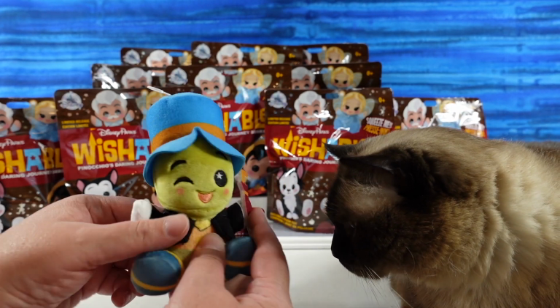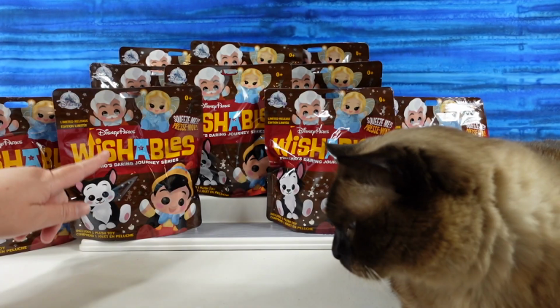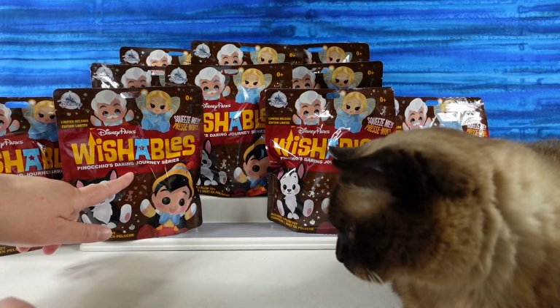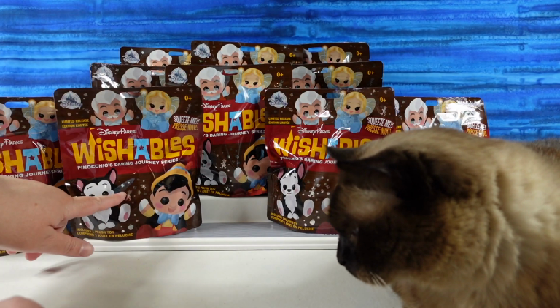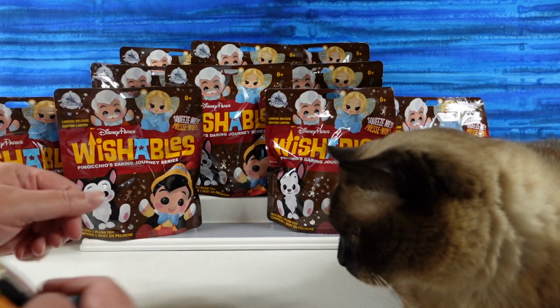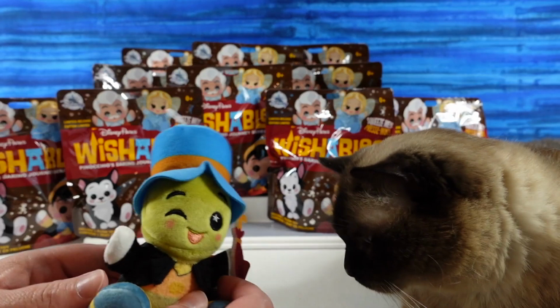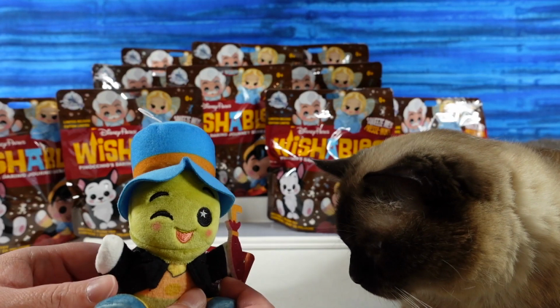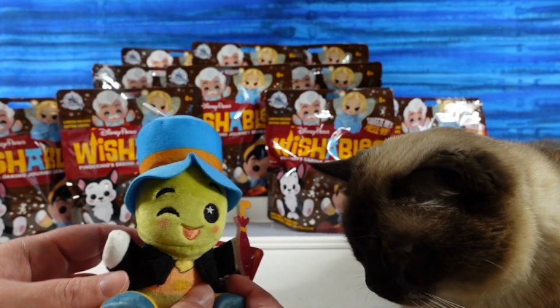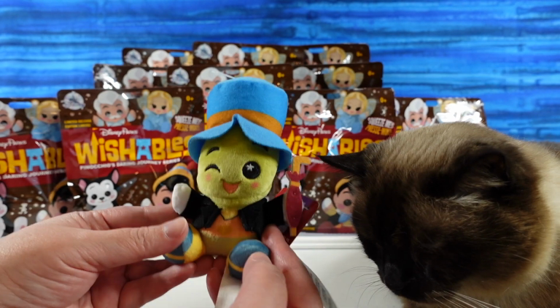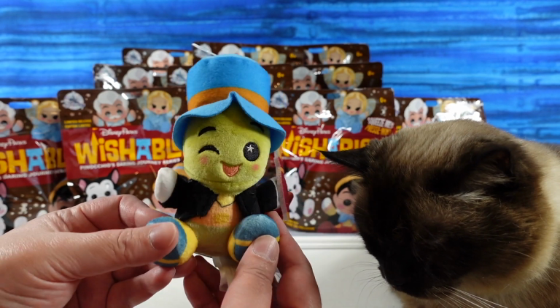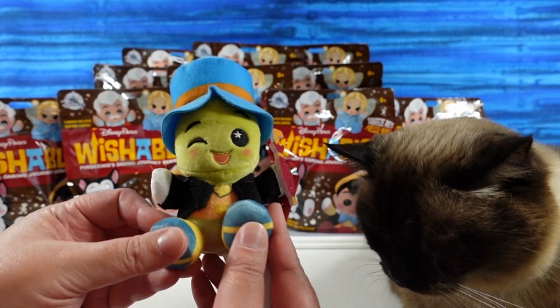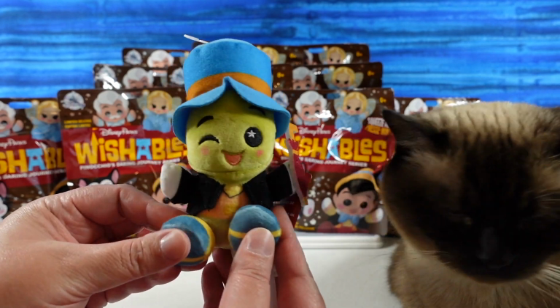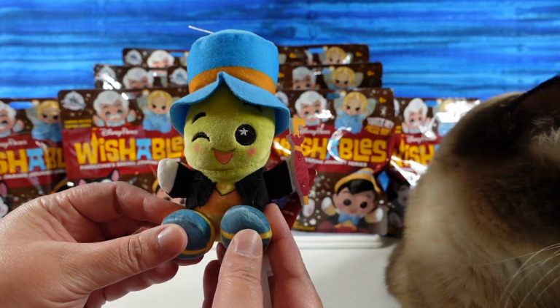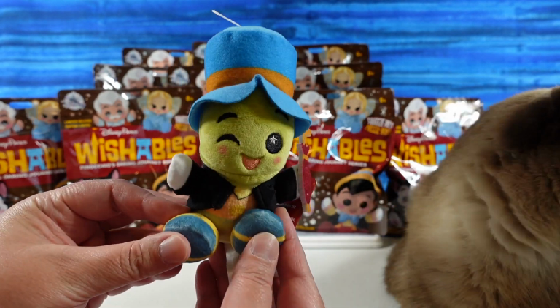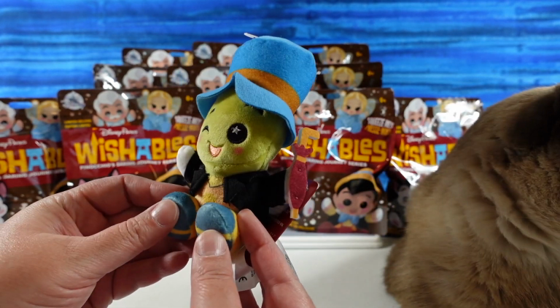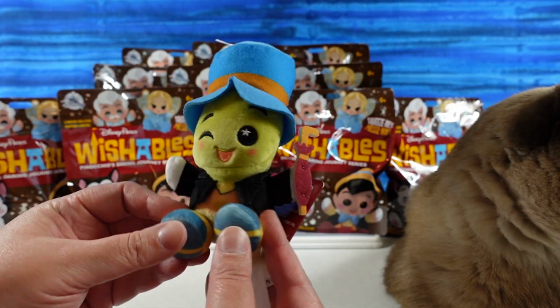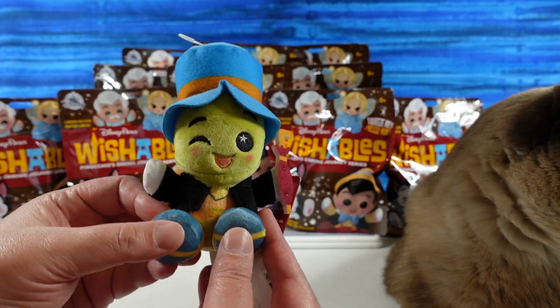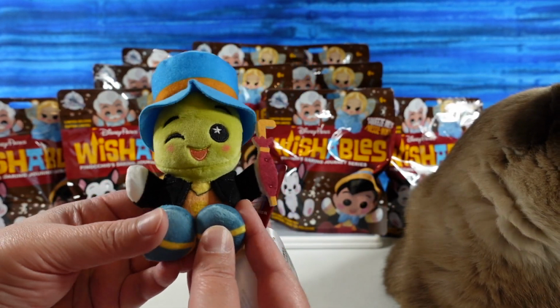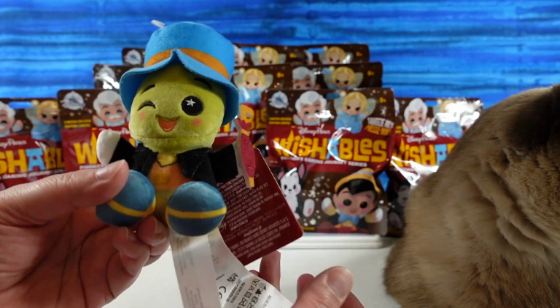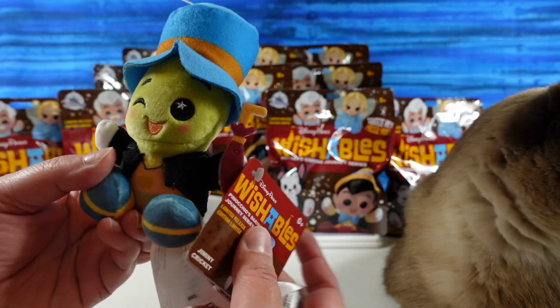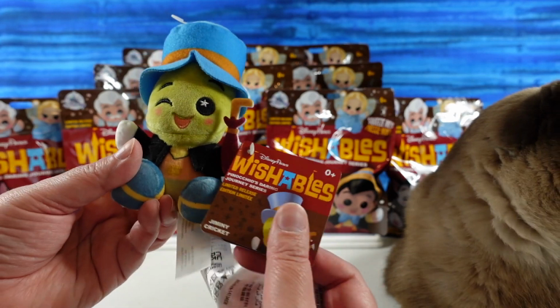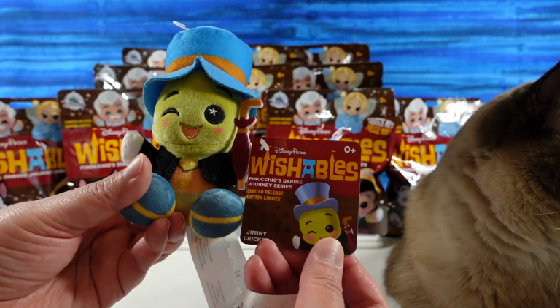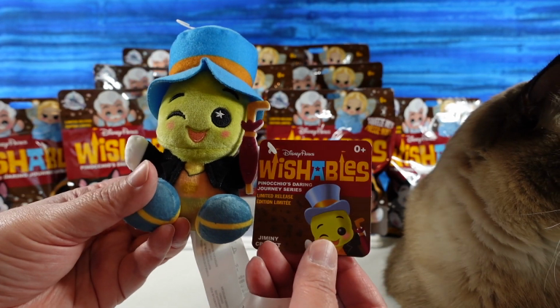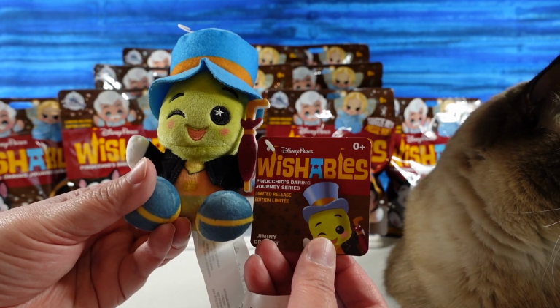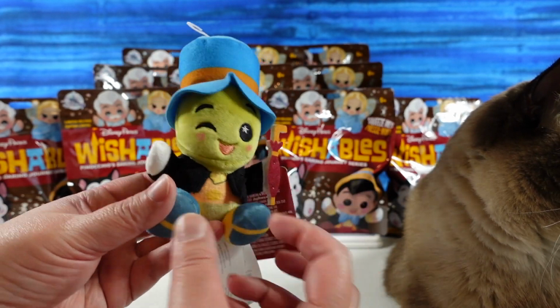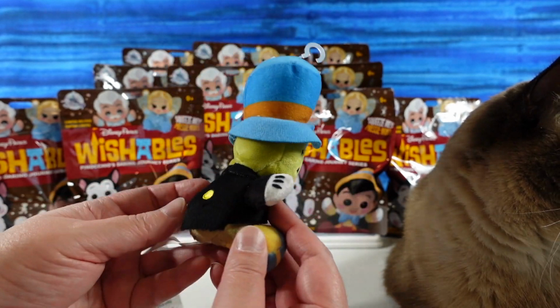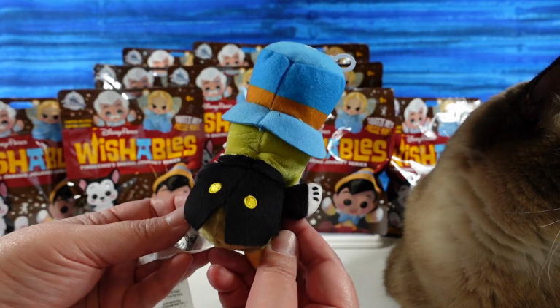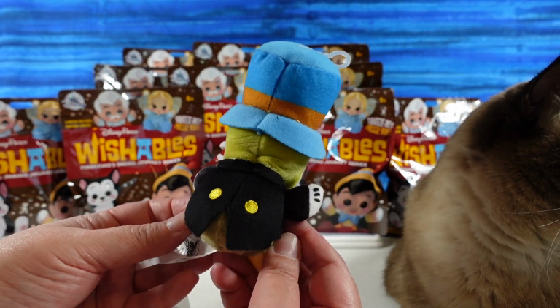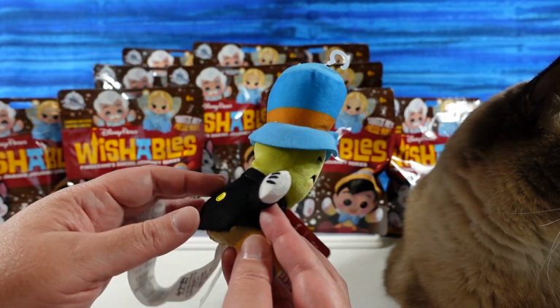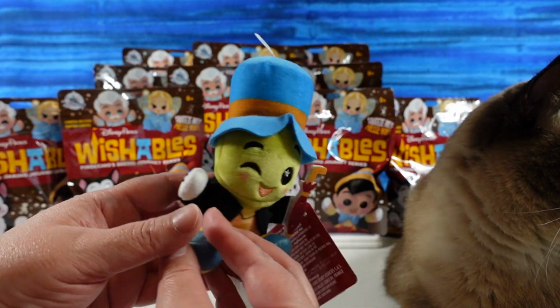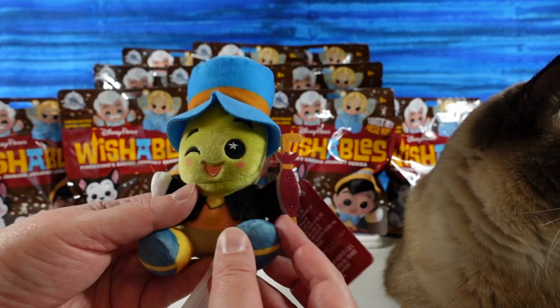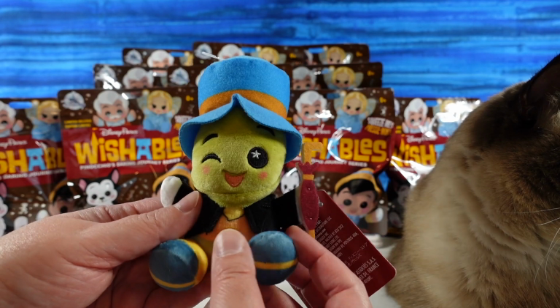Today we're going to be opening up the Disney Parks Wishables from Pinocchio's Daring Journey series. Jiminy Cricket right here is the little plush that you can just buy non-blind bag. So he has a little tag here and he is super adorable, as you can see.